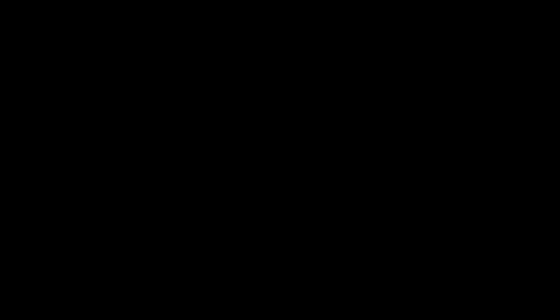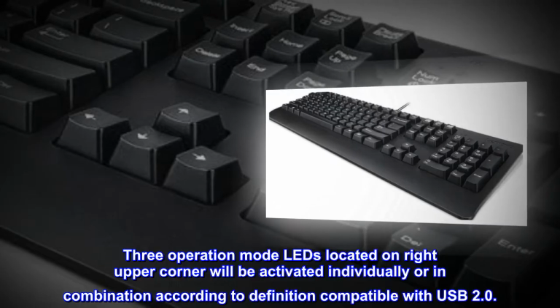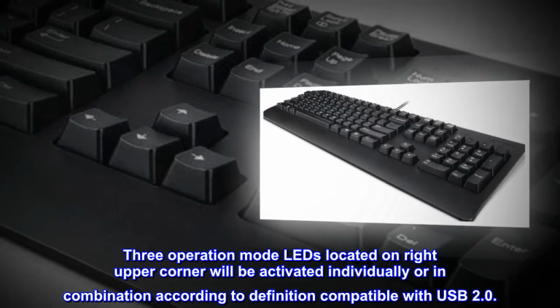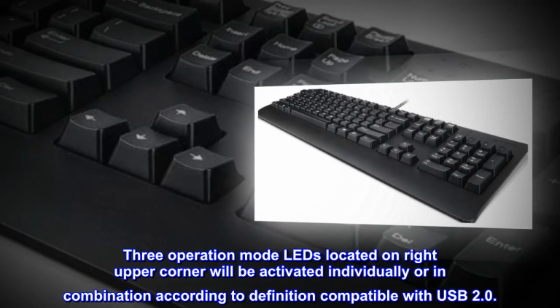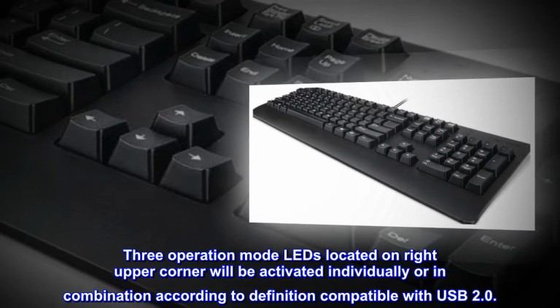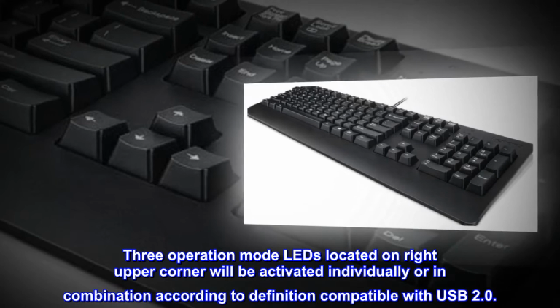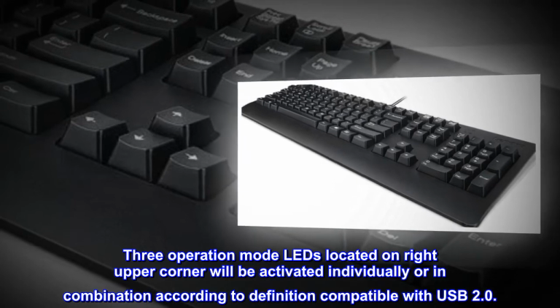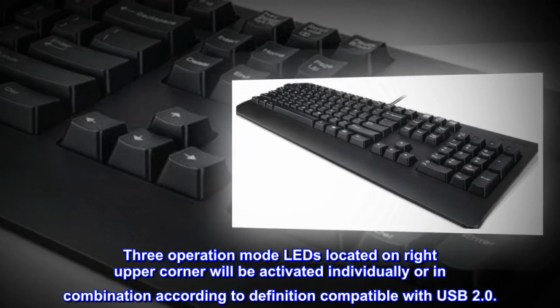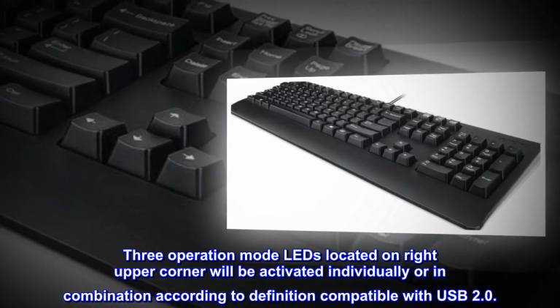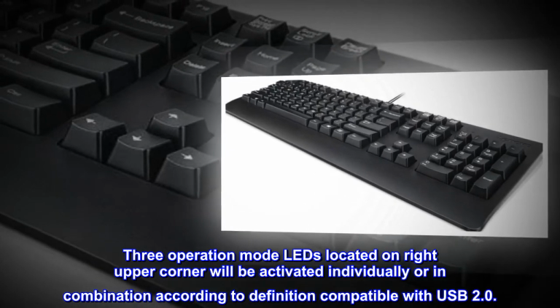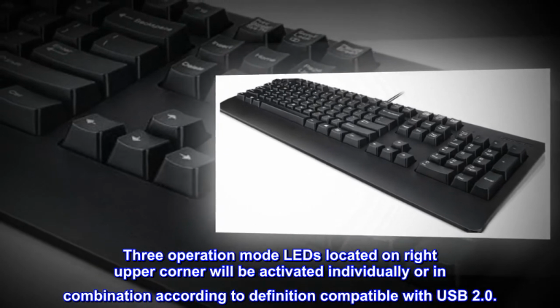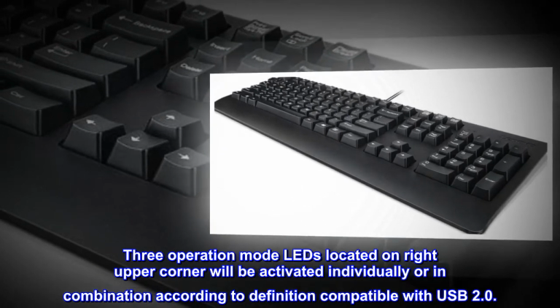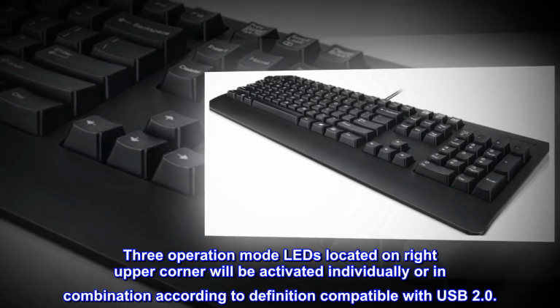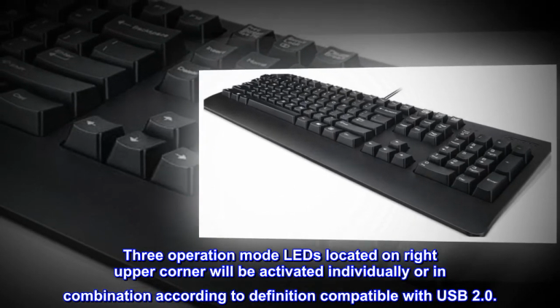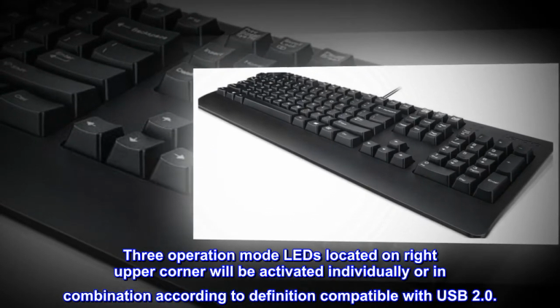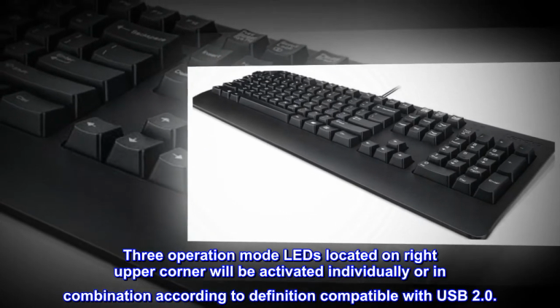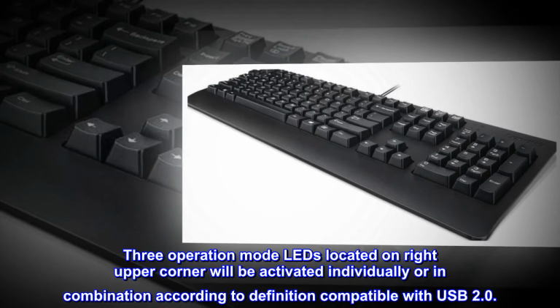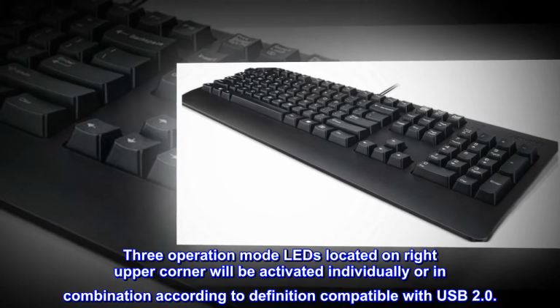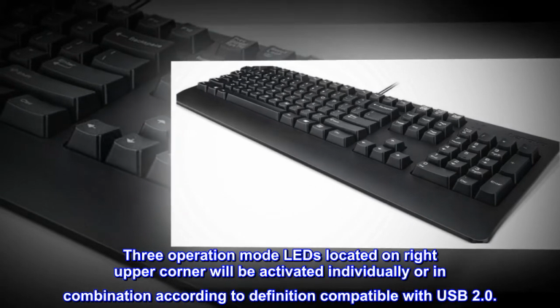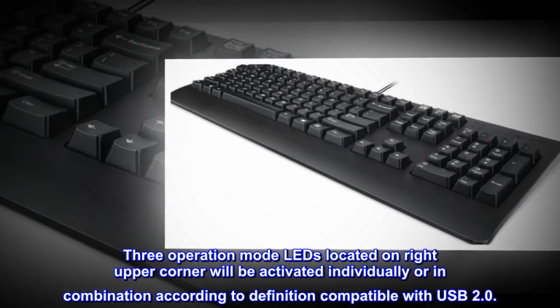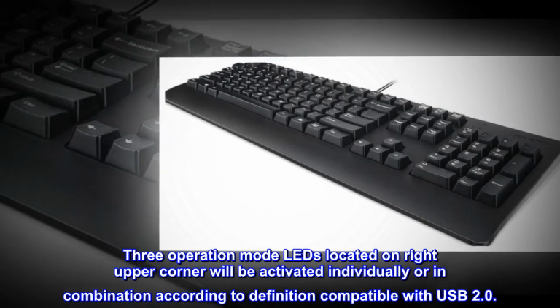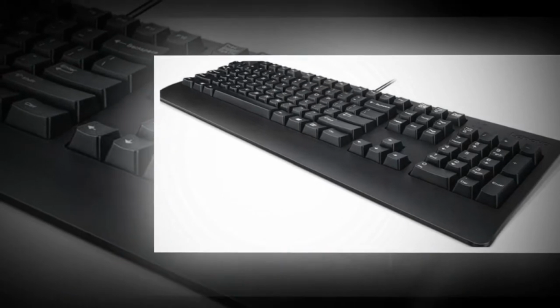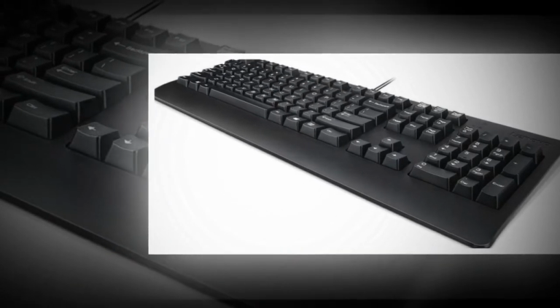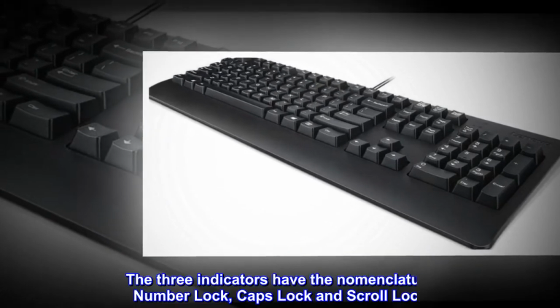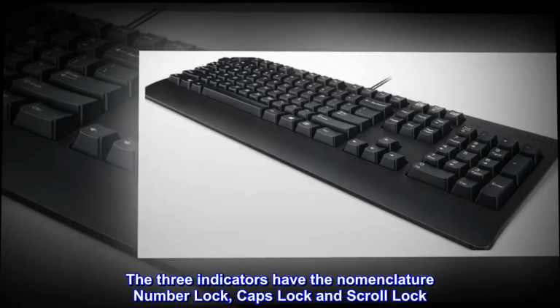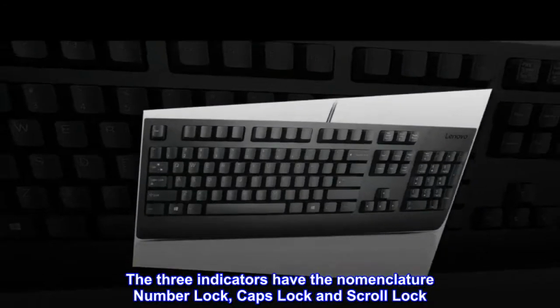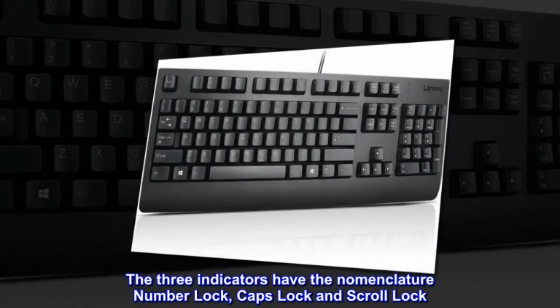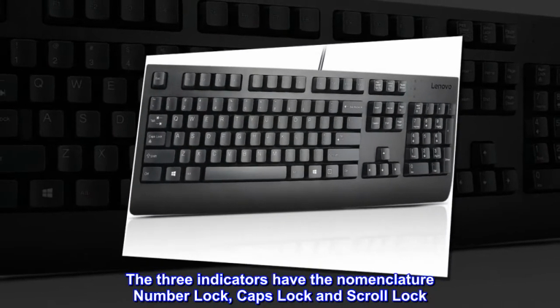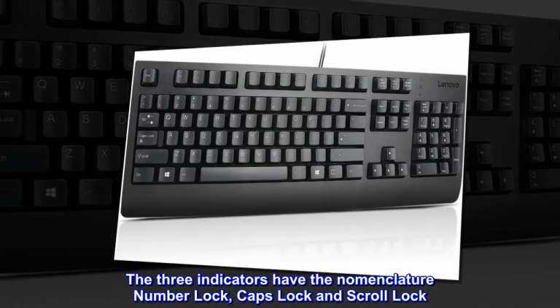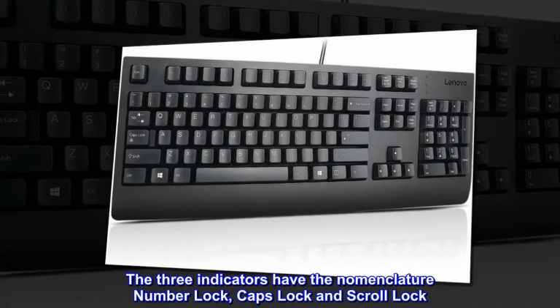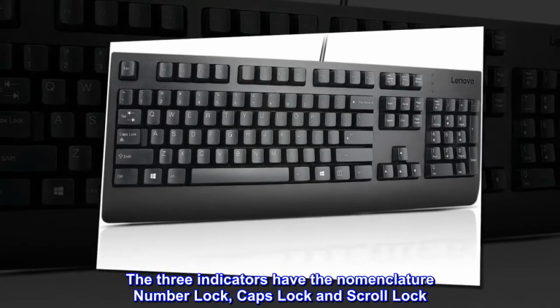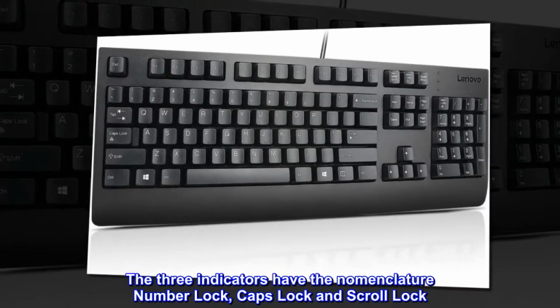Three operation mode LEDs located on the right upper corner will be activated individually or in combination according to definition, compatible with USB 2.0. The three indicators have the nomenclature Number Lock, Caps Lock, and Scroll Lock.